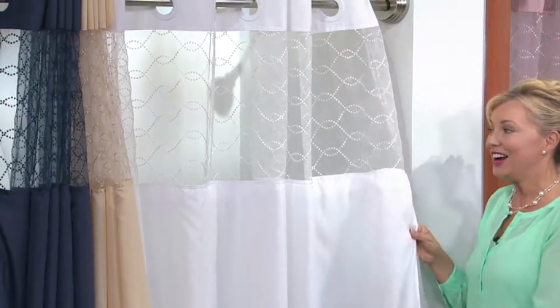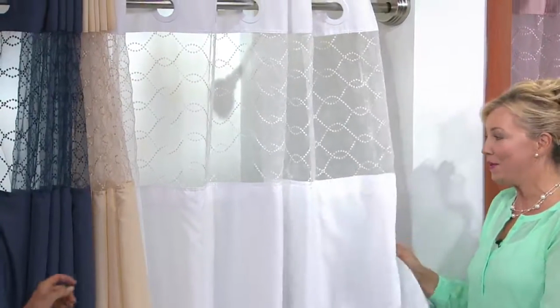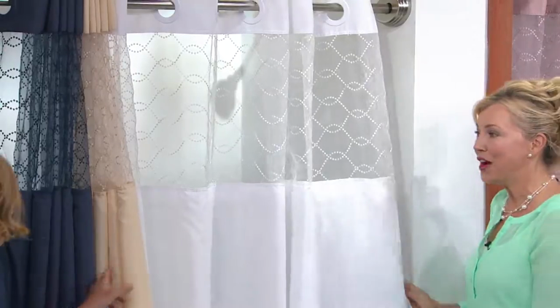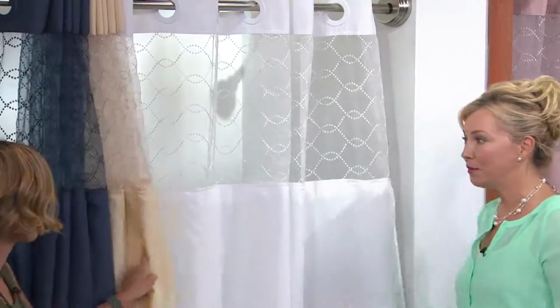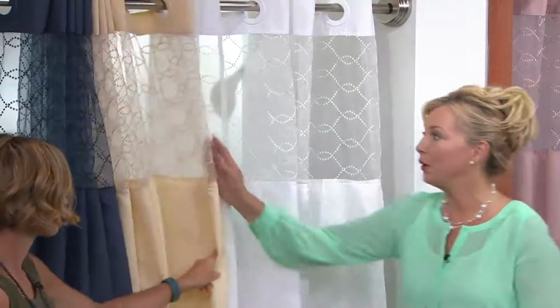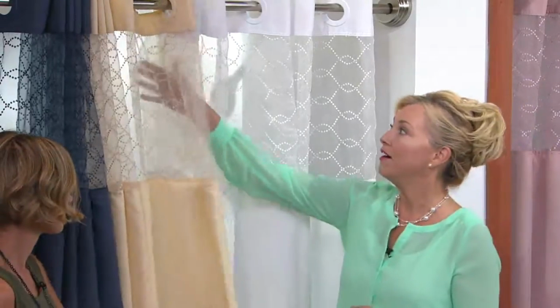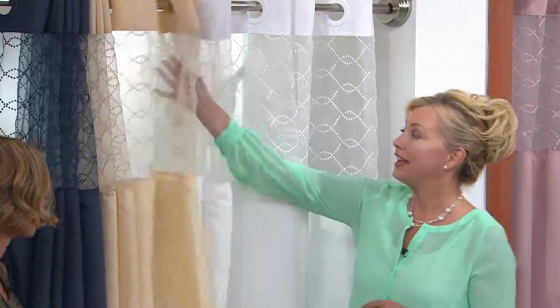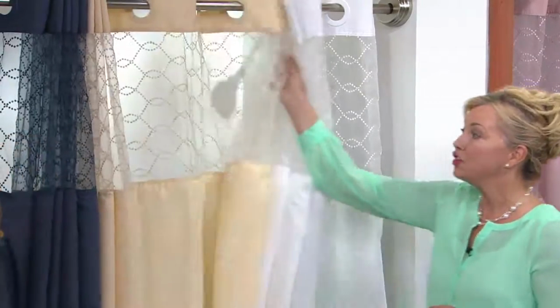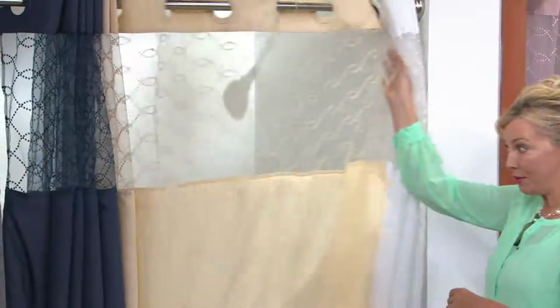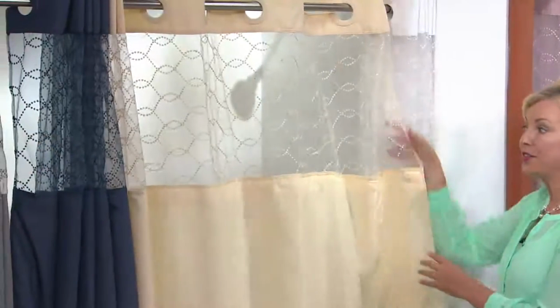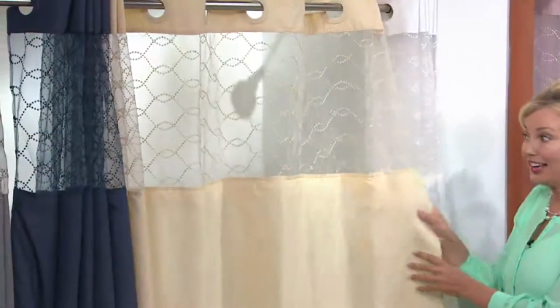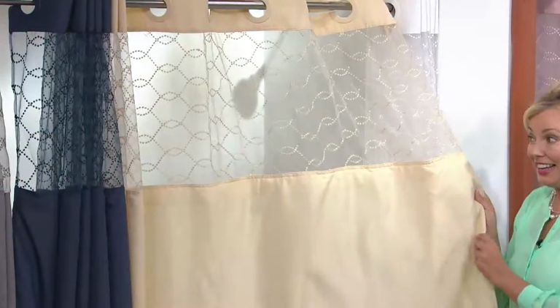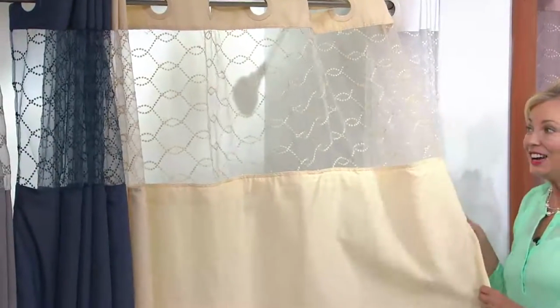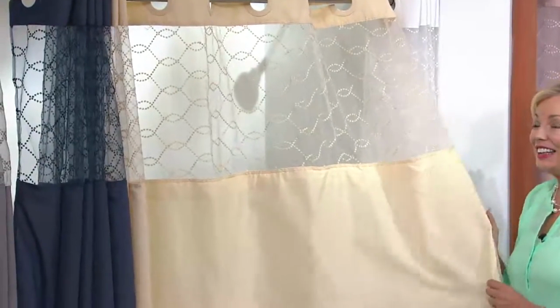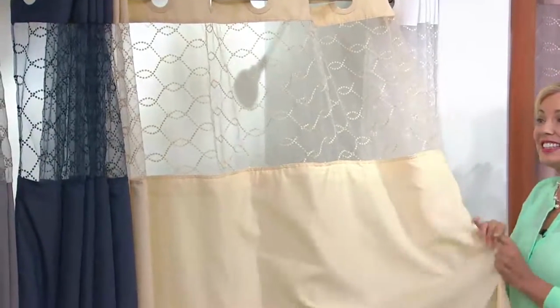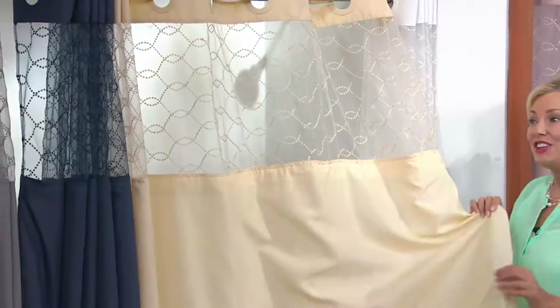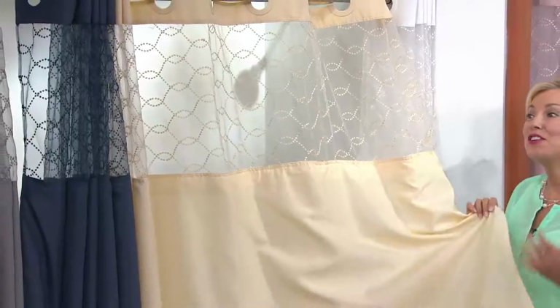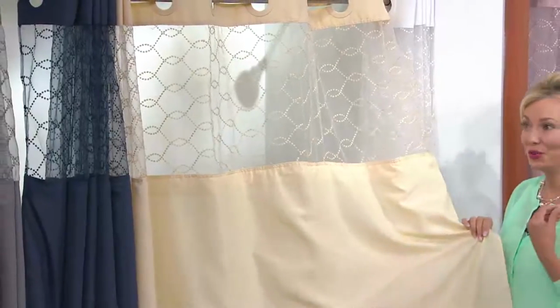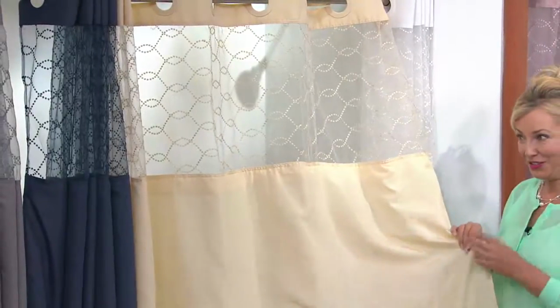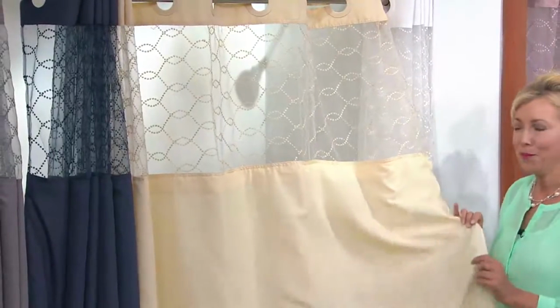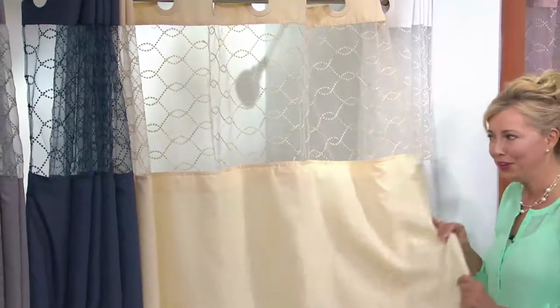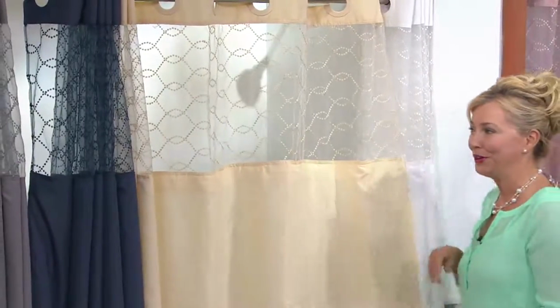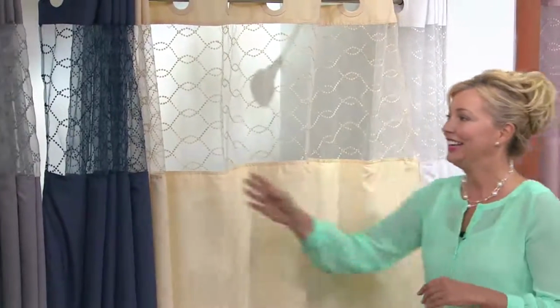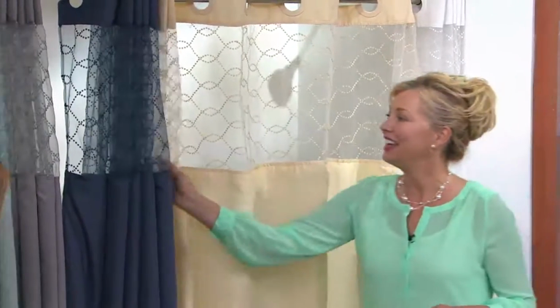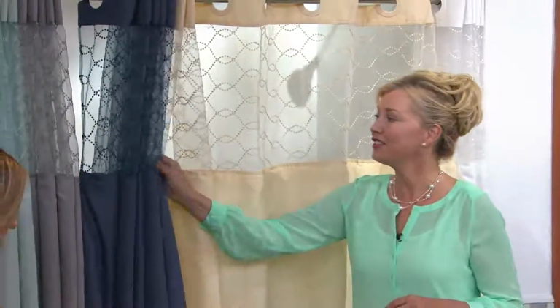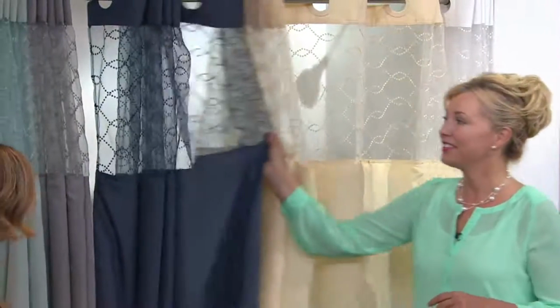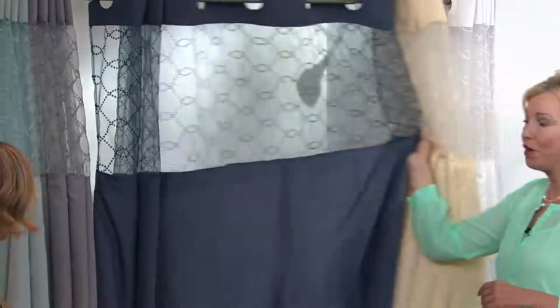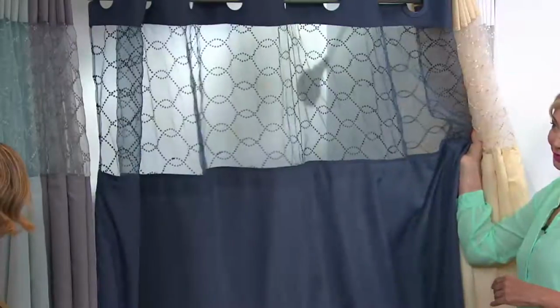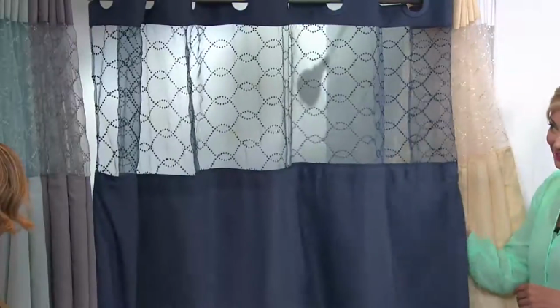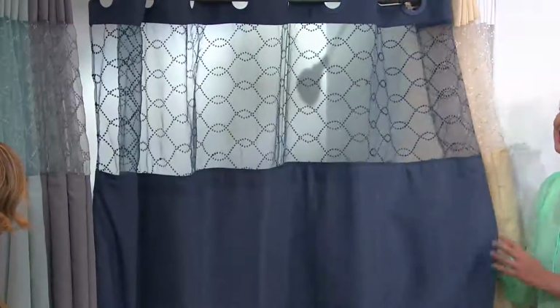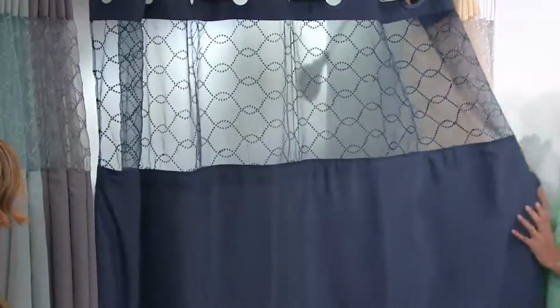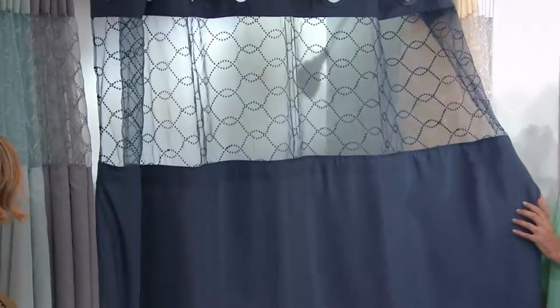Real crisp white. Sometimes this is hard to find — it's a true white. Now if you have a little bit more of a beige, you might want to go with the vanilla. Vanilla has a little bit of a gold undertone. Really pretty. And then indigo blue — this is the drama right here.